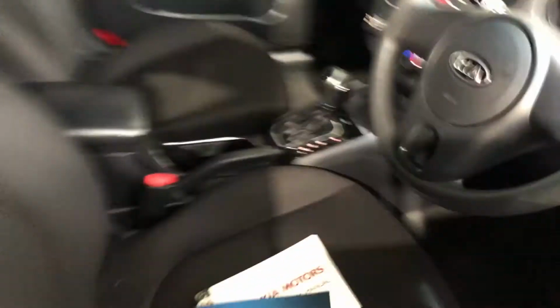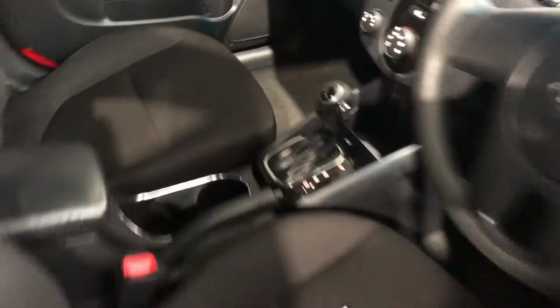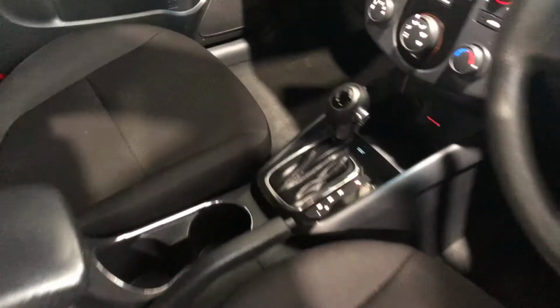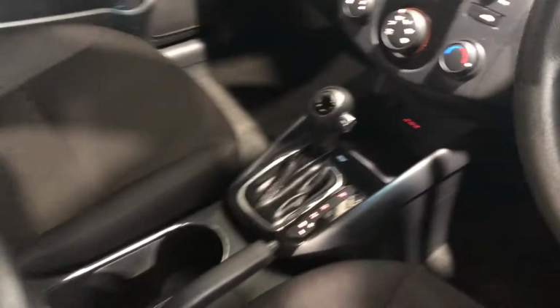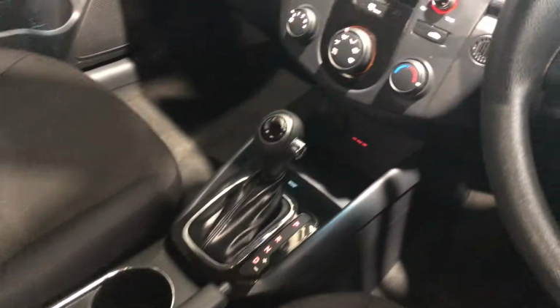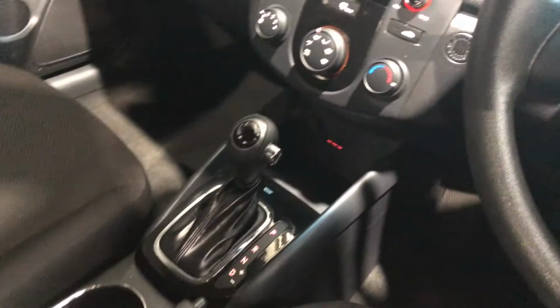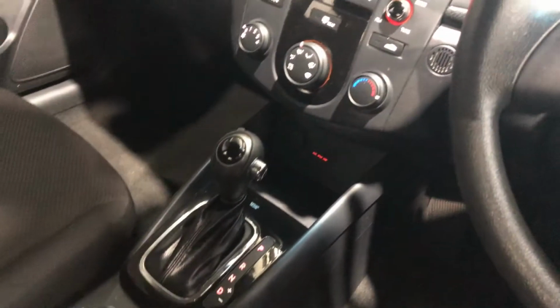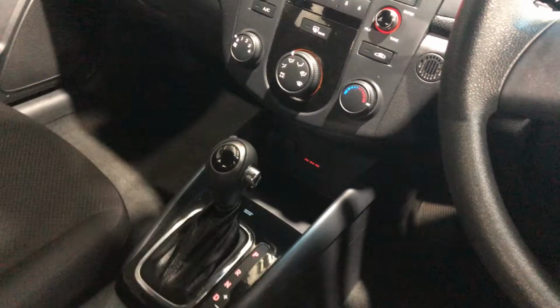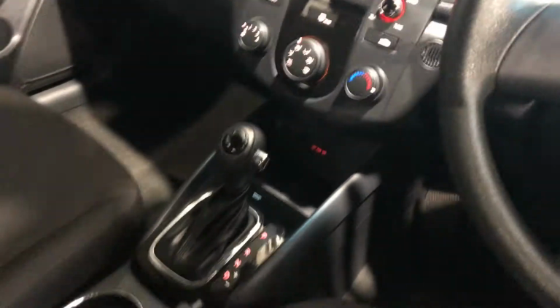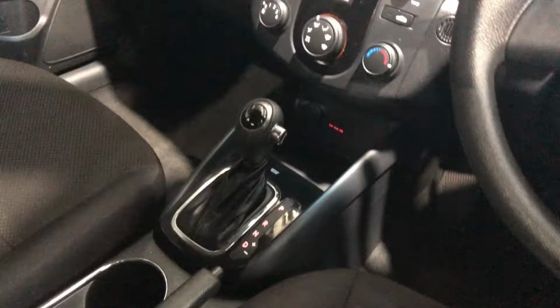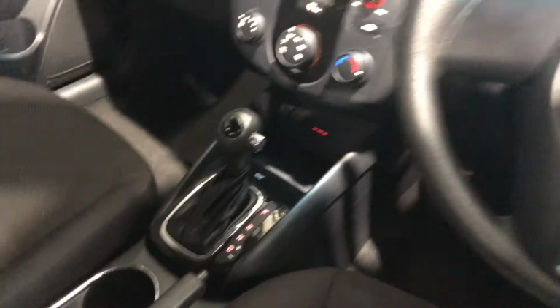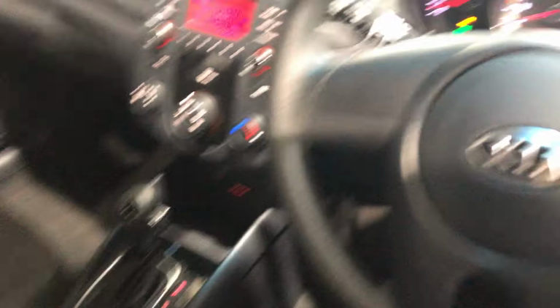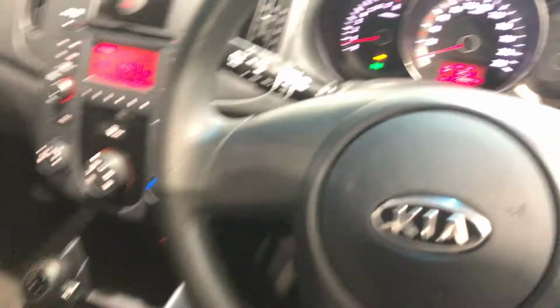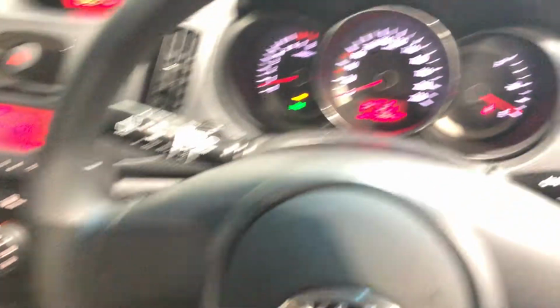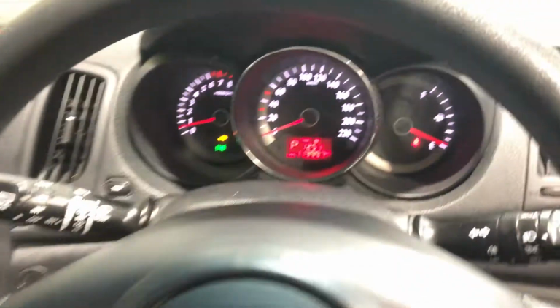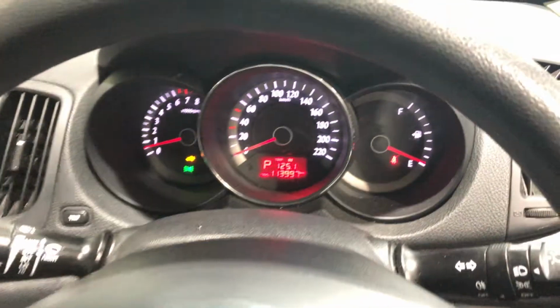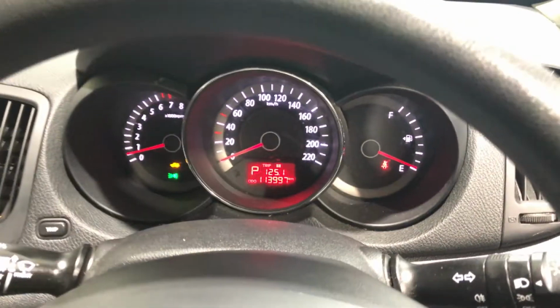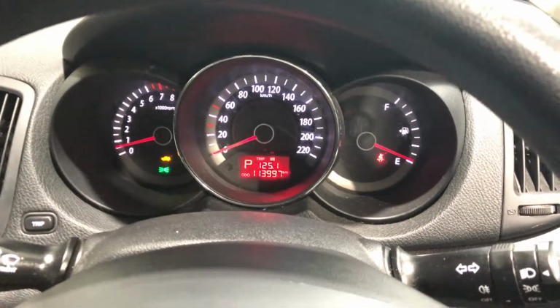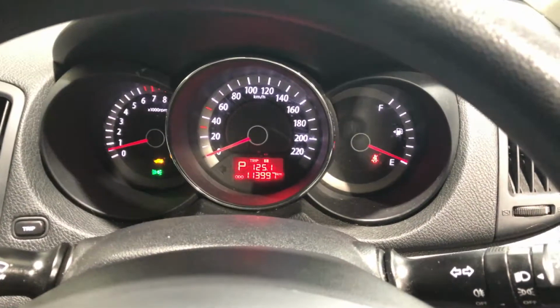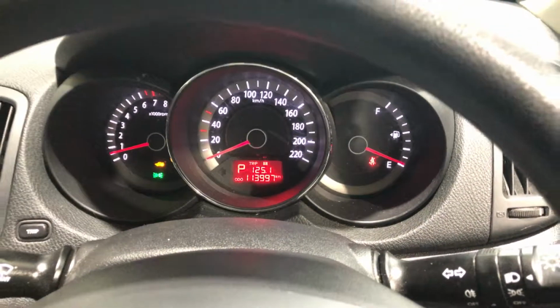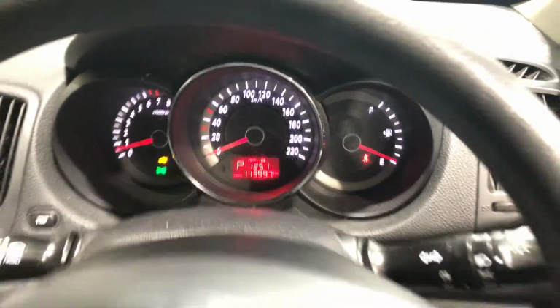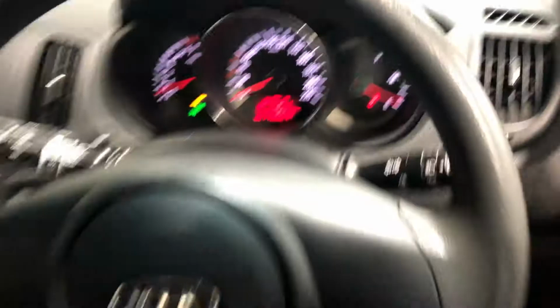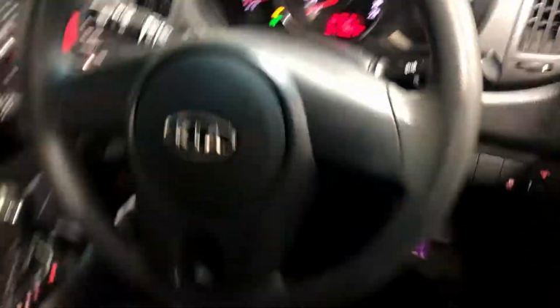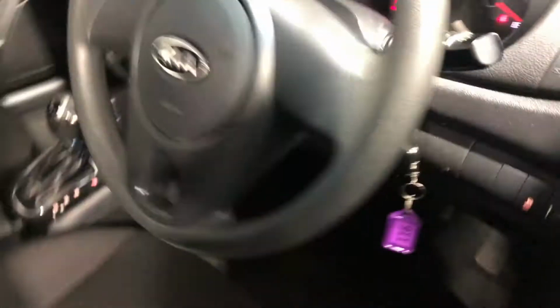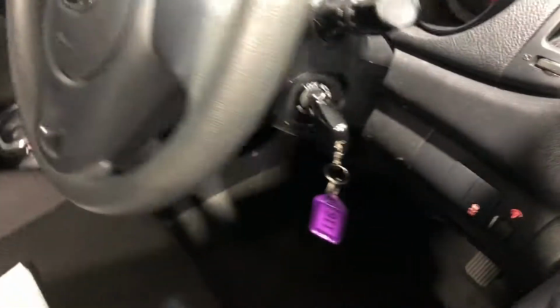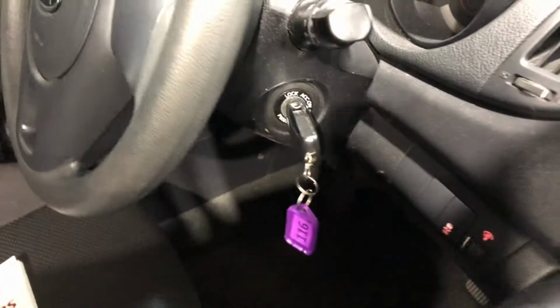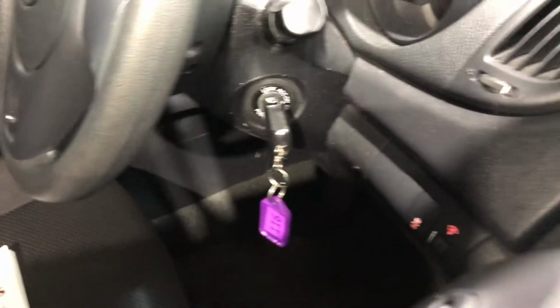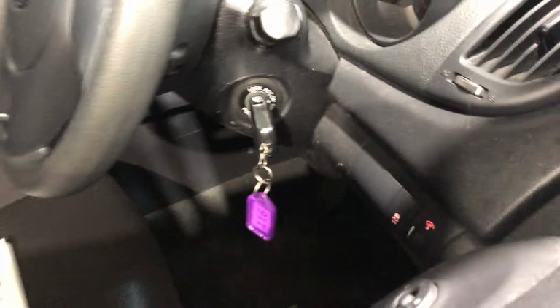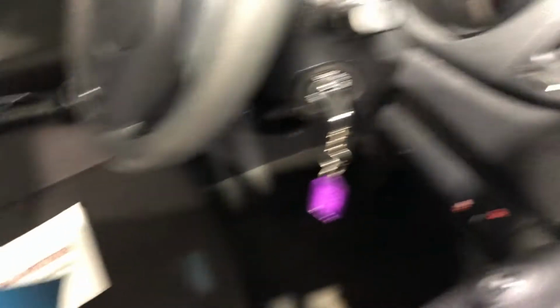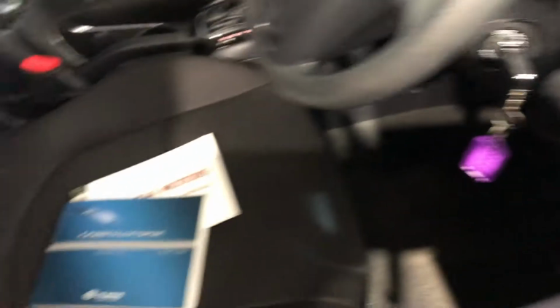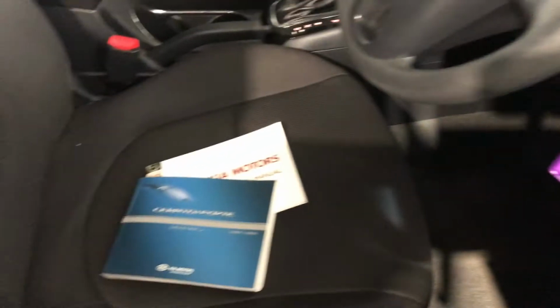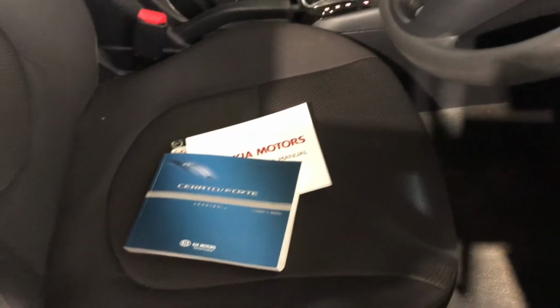It is an automatic gearbox. This car has travelled 113,000 kilometres on the clock. It also has one set of keys and a full set of books.